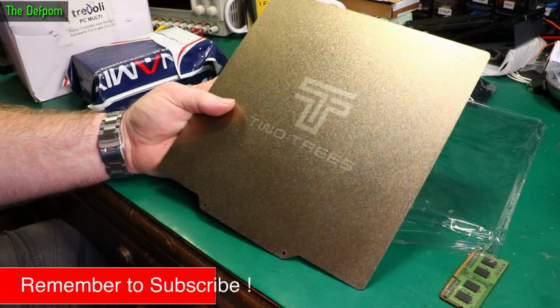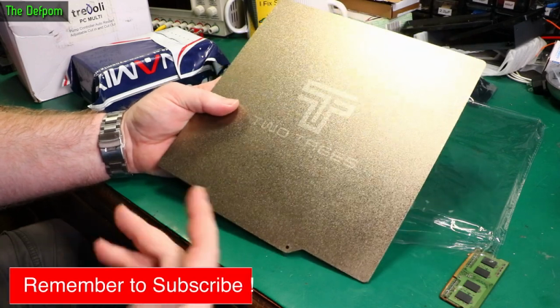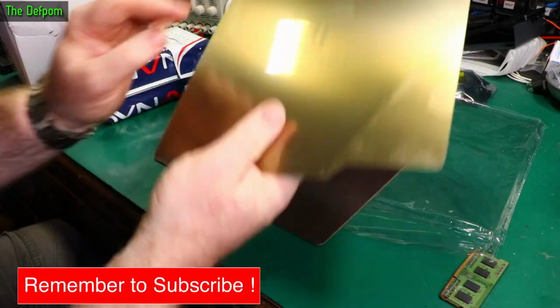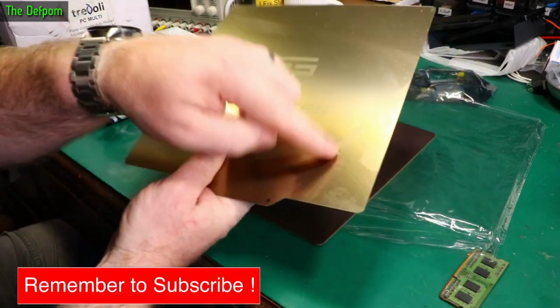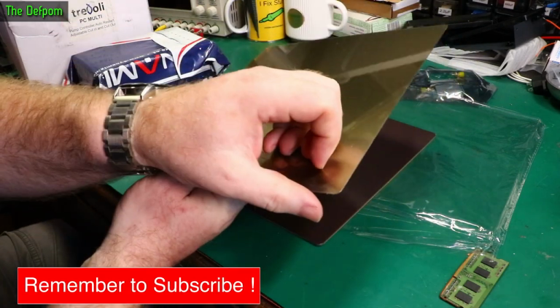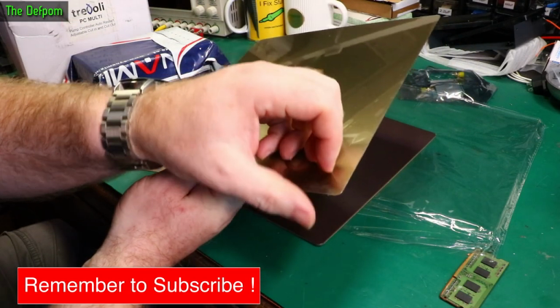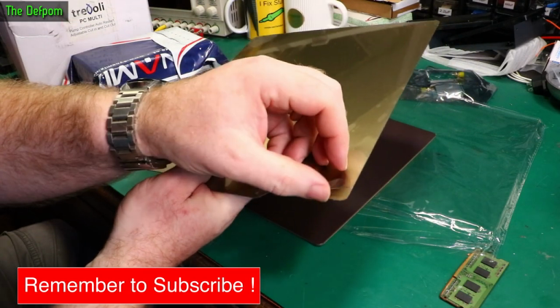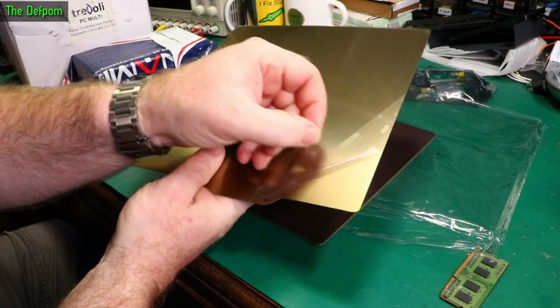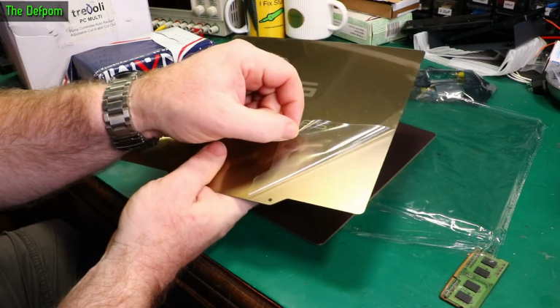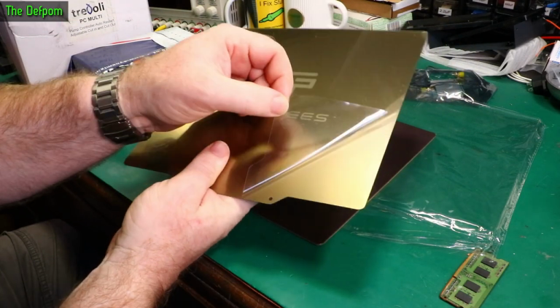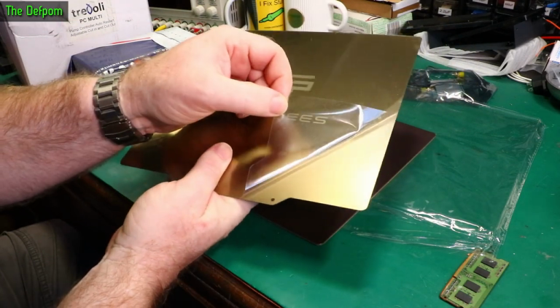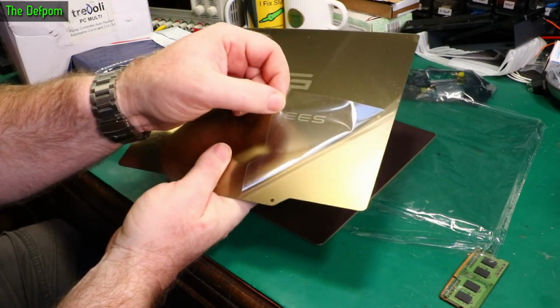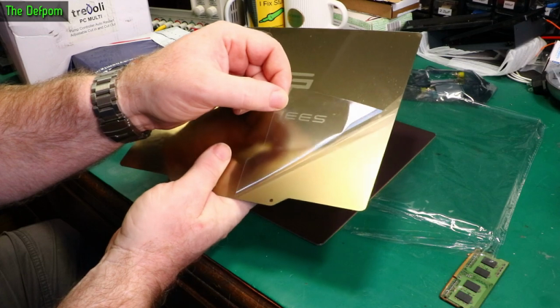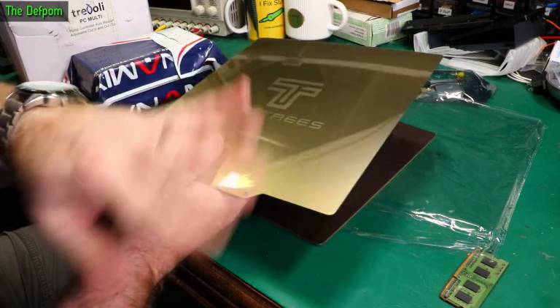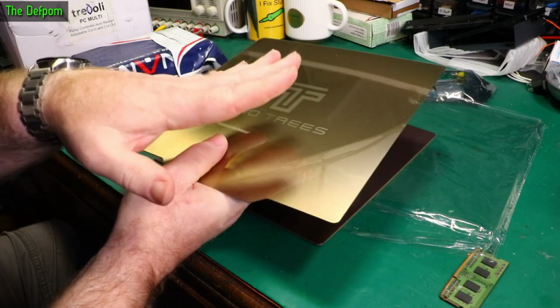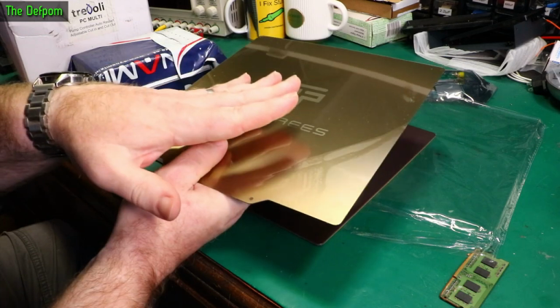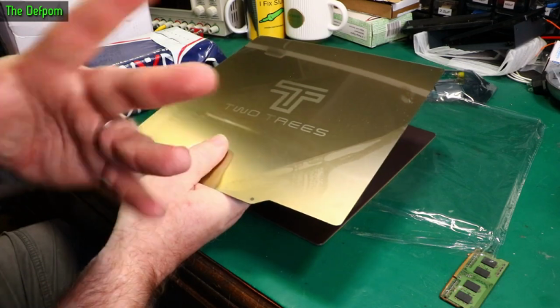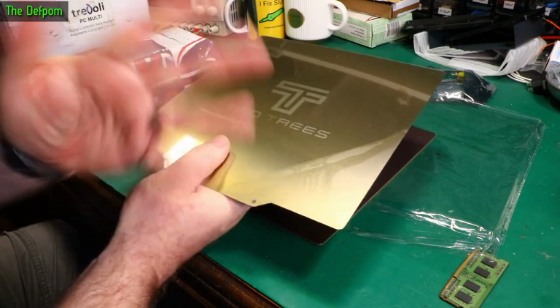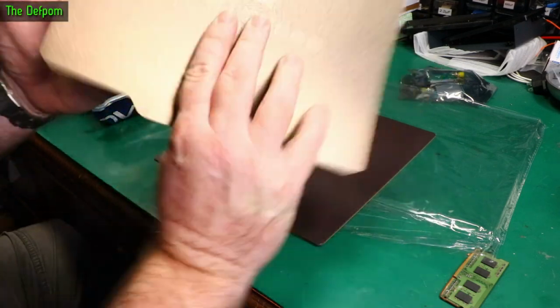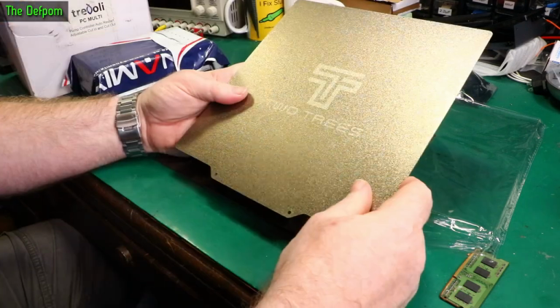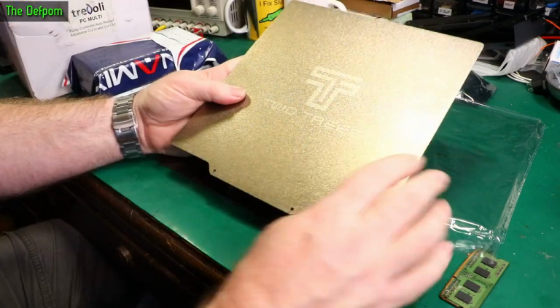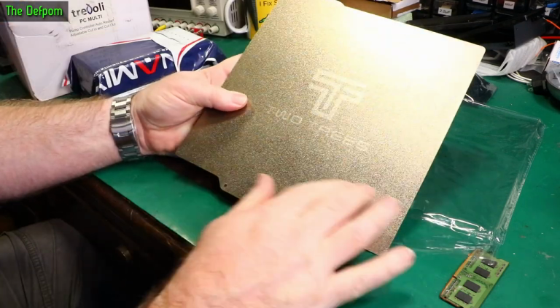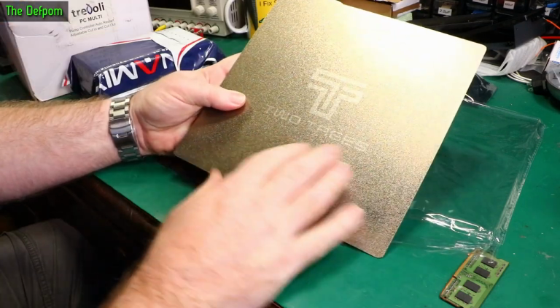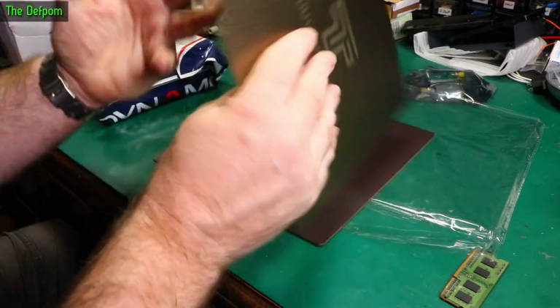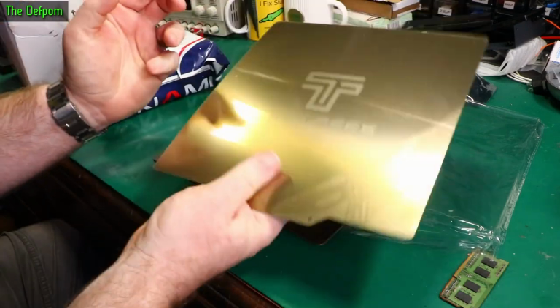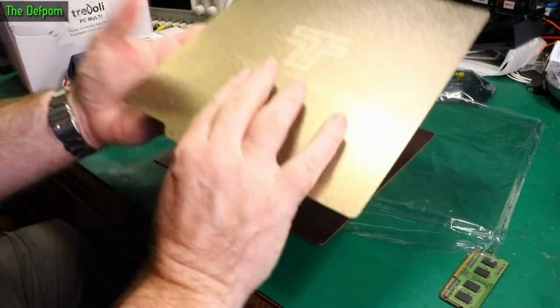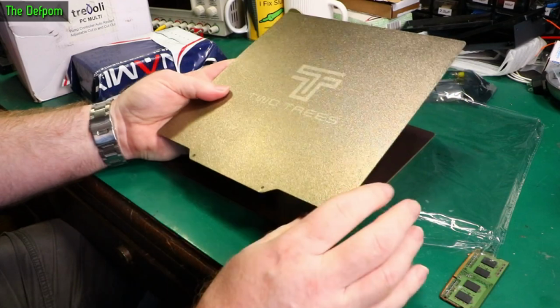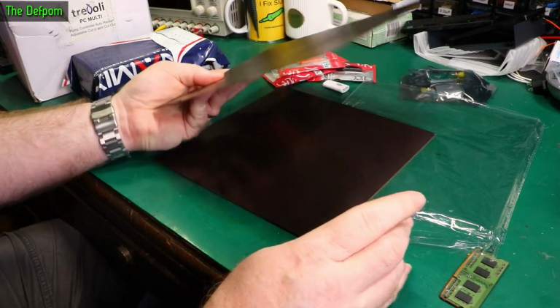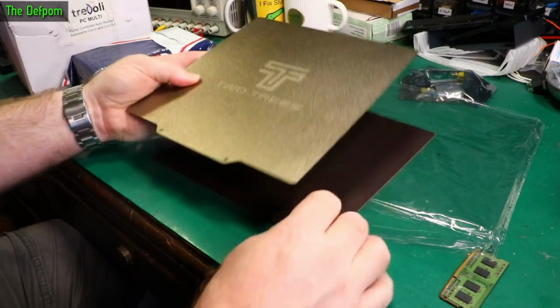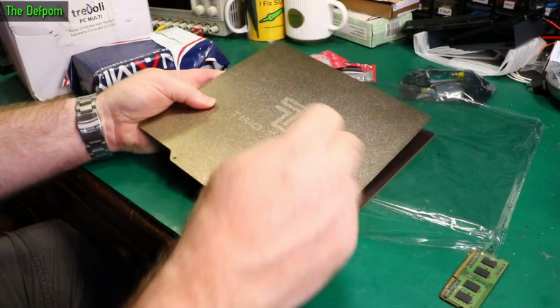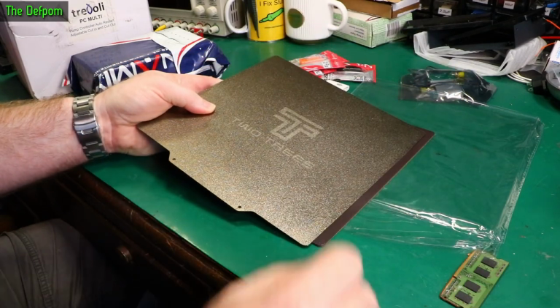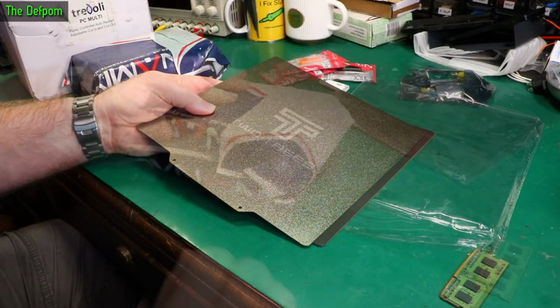Having a double-sided one gives you options. I found that the smoother version works really well for PETG but doesn't work if you're on PLA, which is a bit weird. So I'm hoping that a double-sided one like this will do the job quite nicely. I'll put the links down below for these.